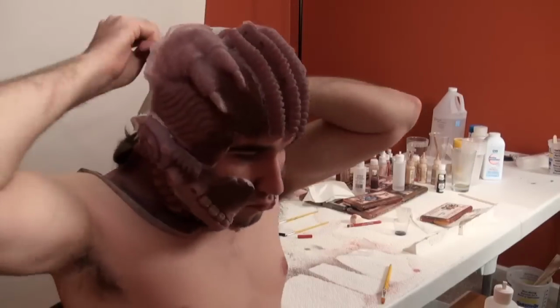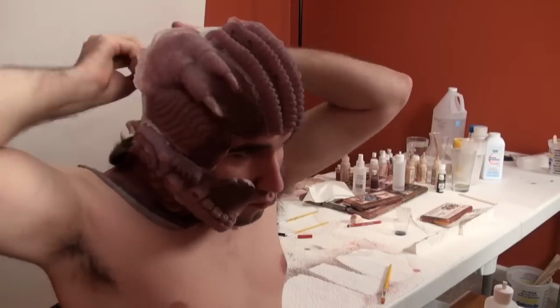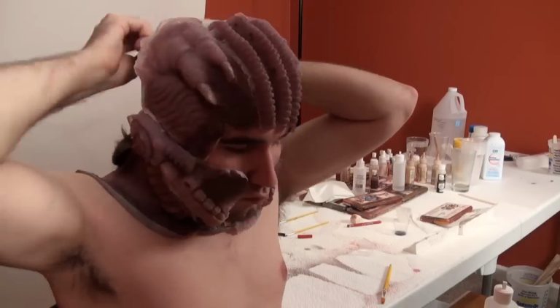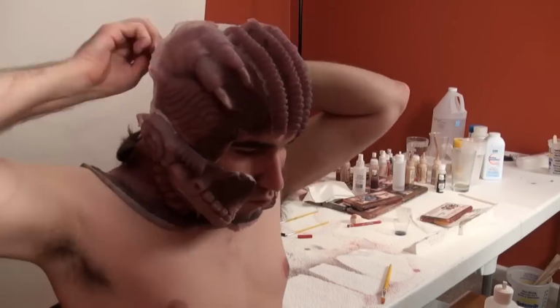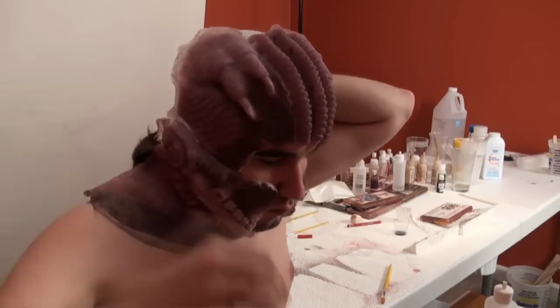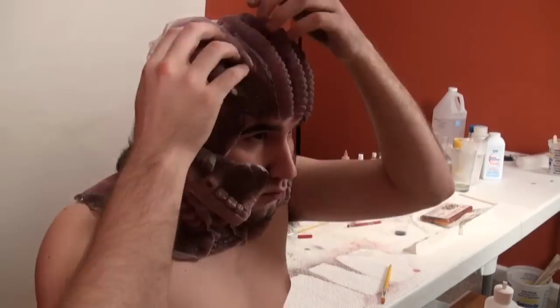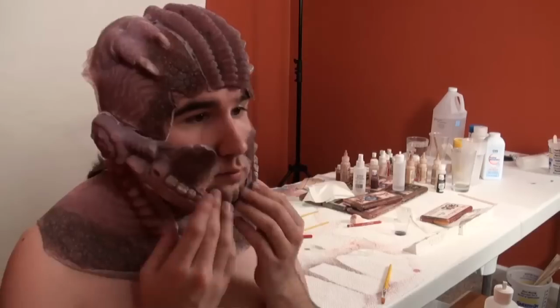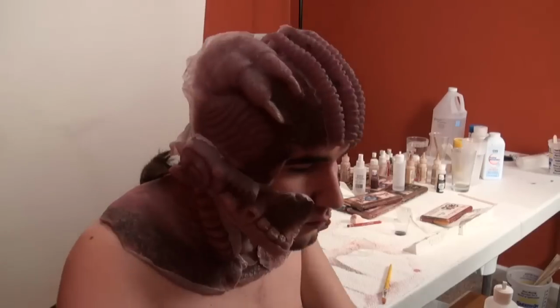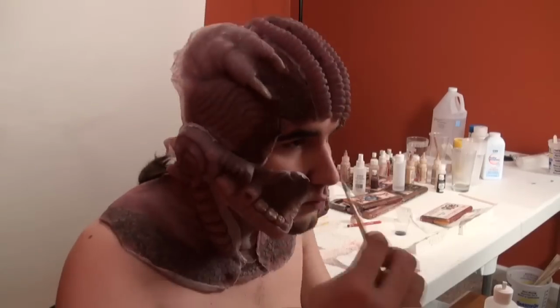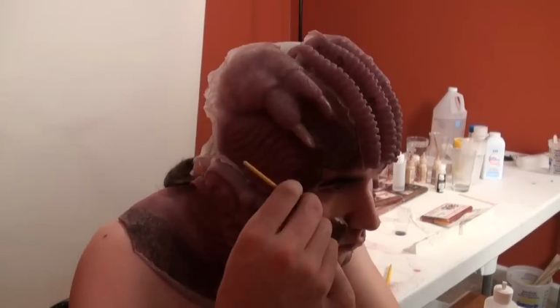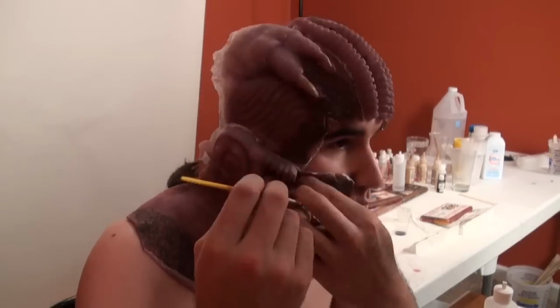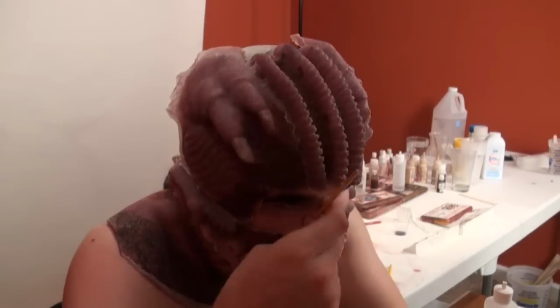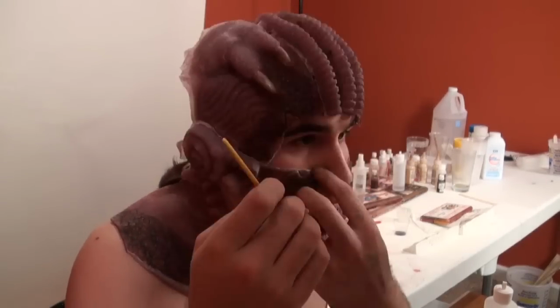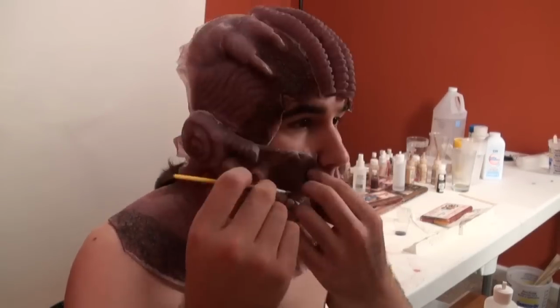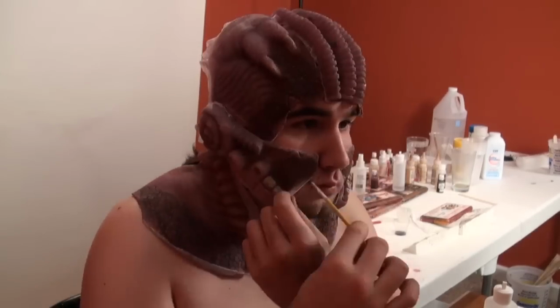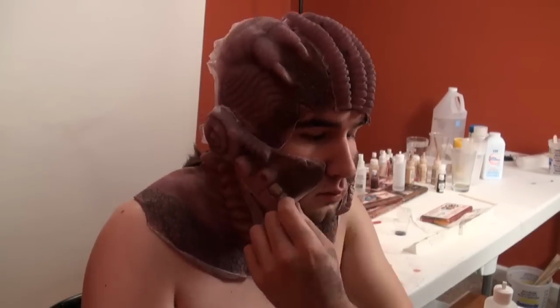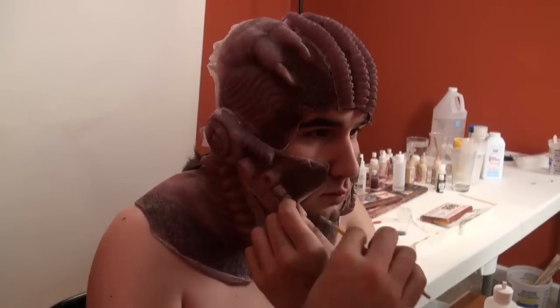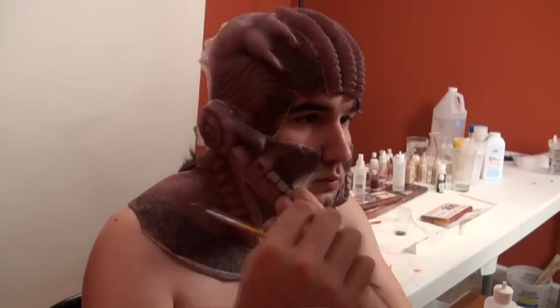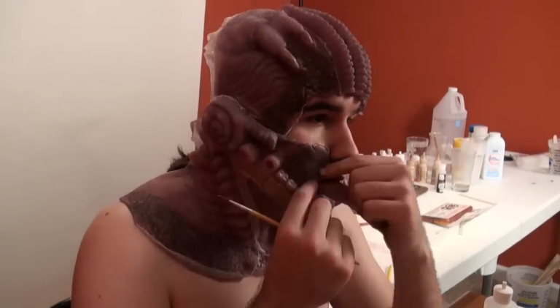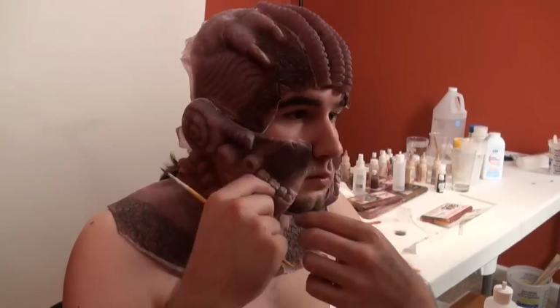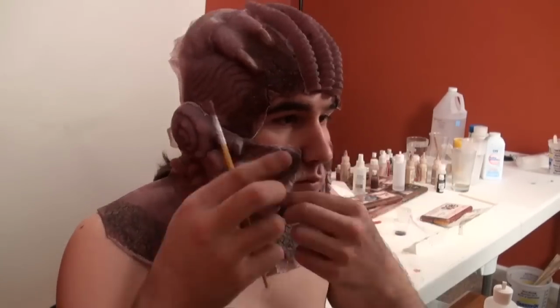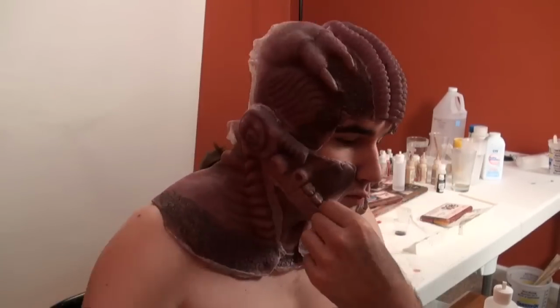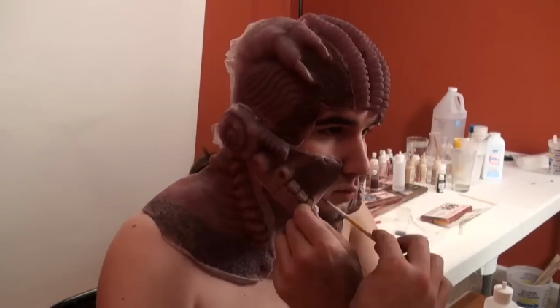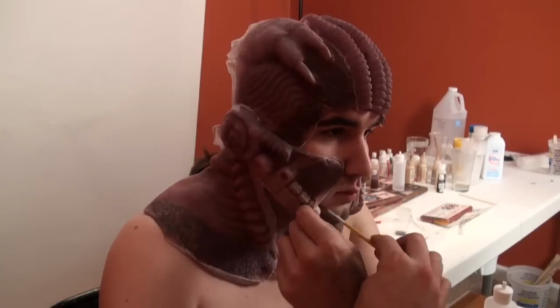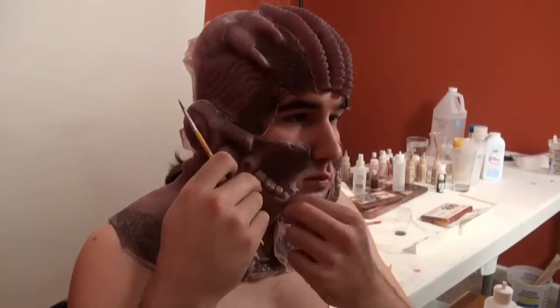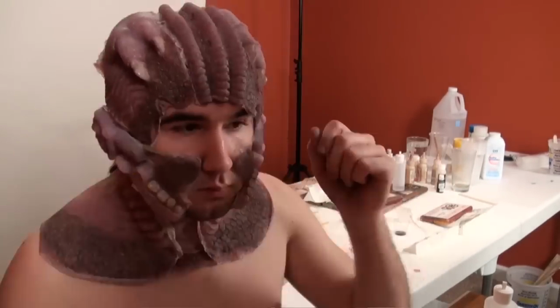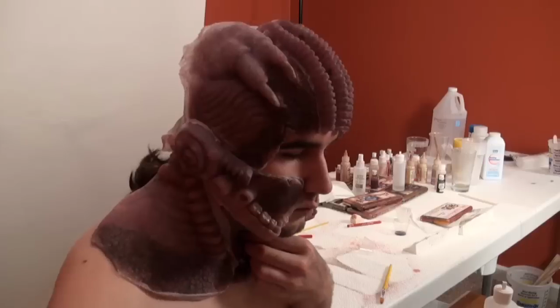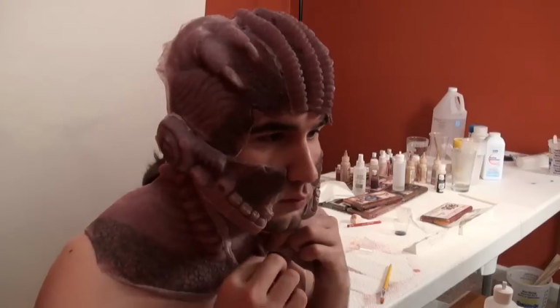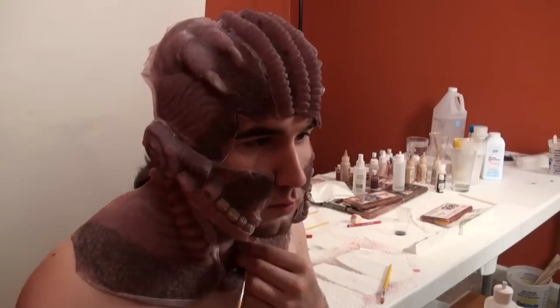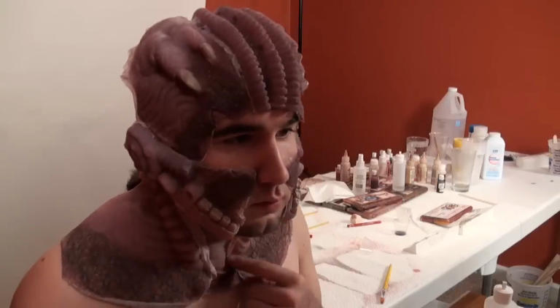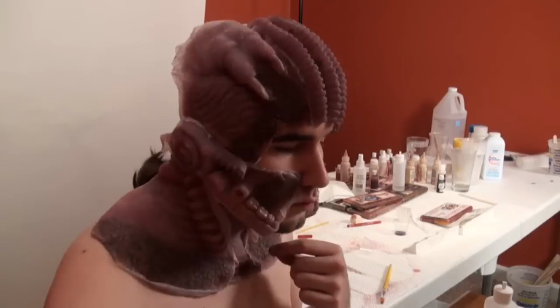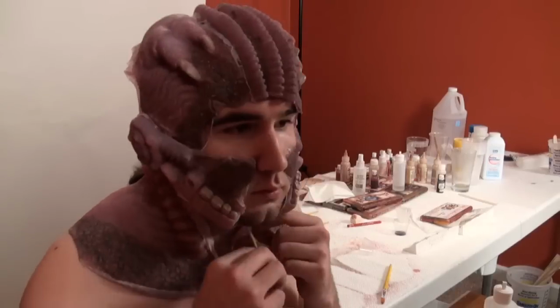I definitely could have spent more time burning away the edges in the back and tightening everything down. But for speed's sake, I tried to keep it quick for you guys.